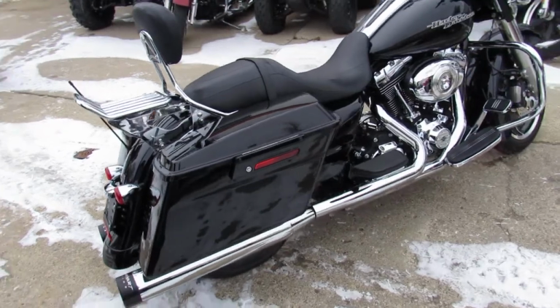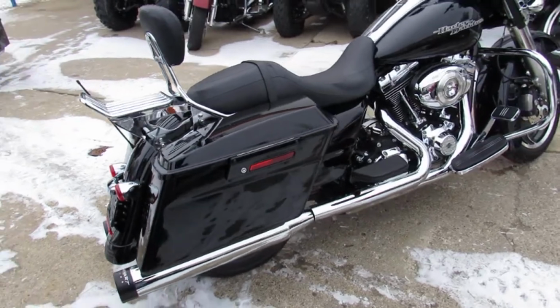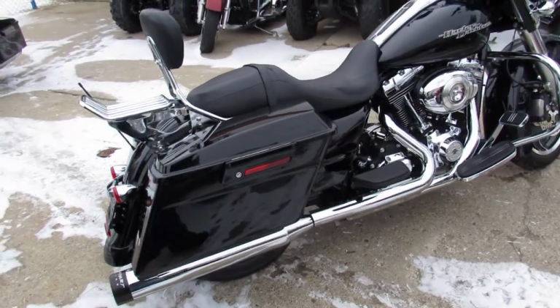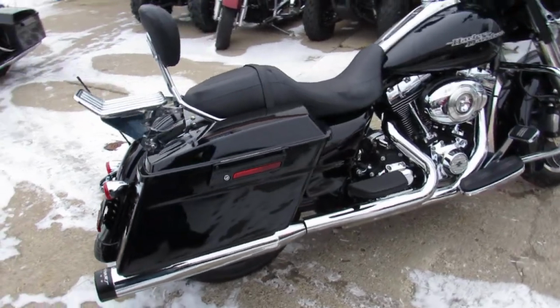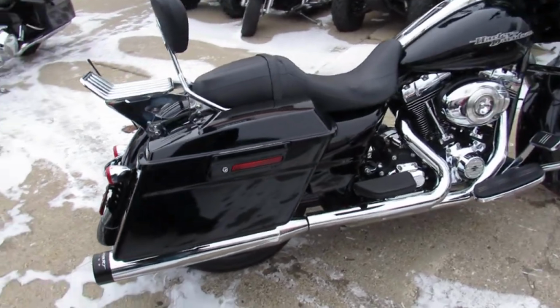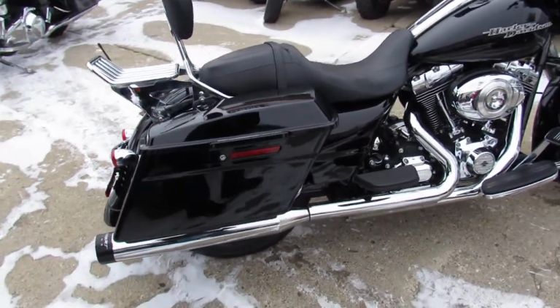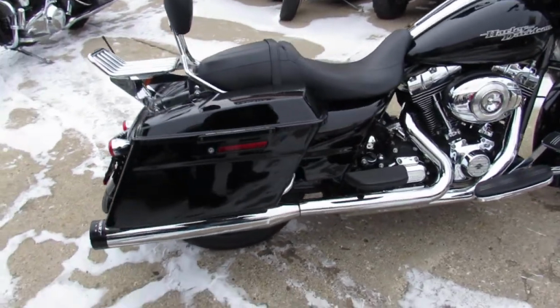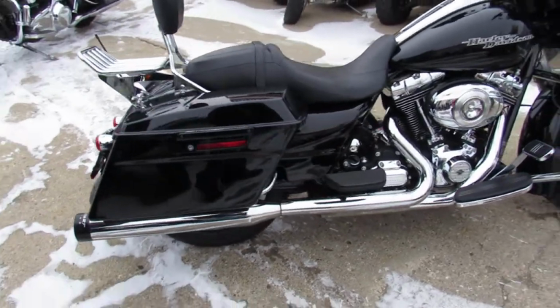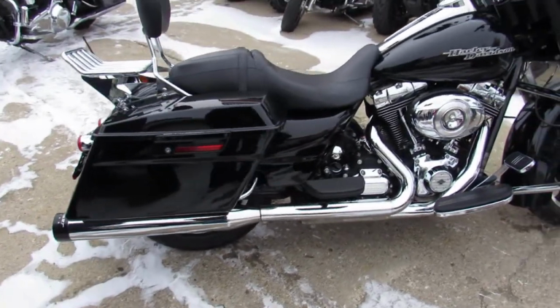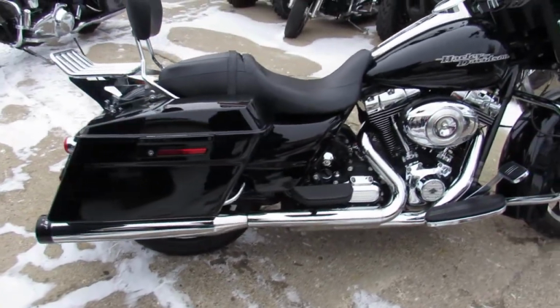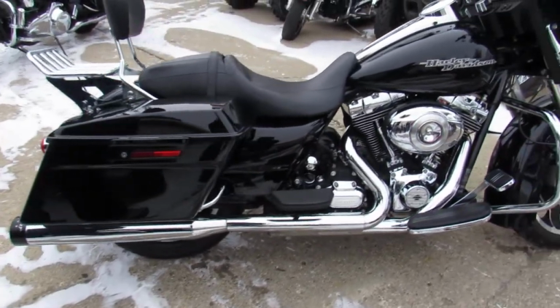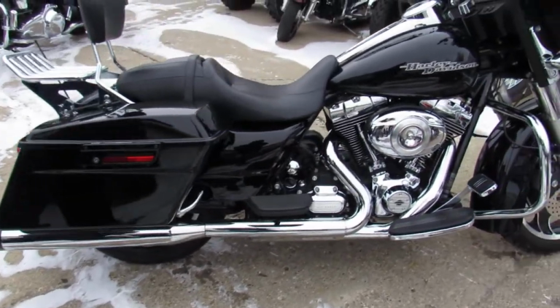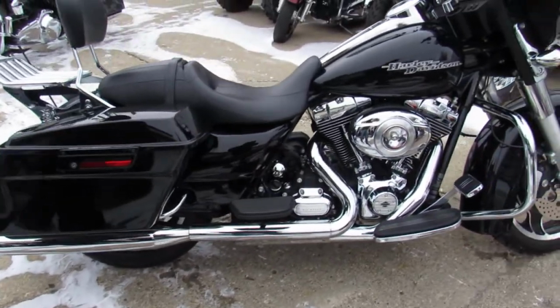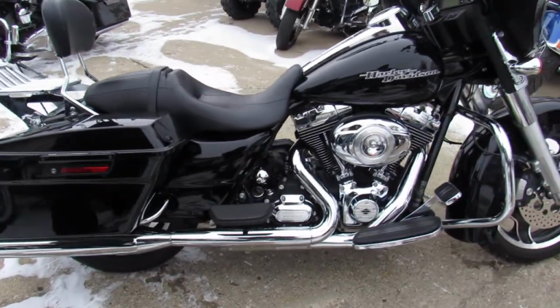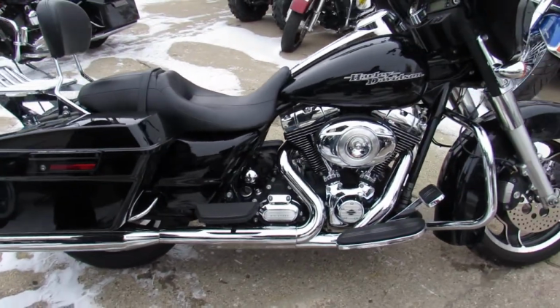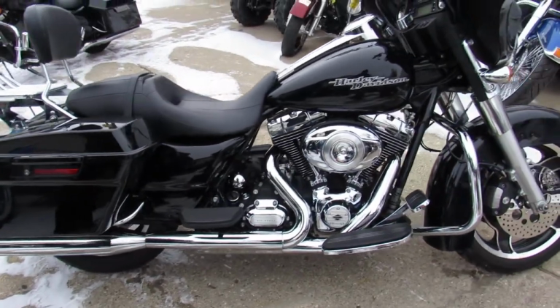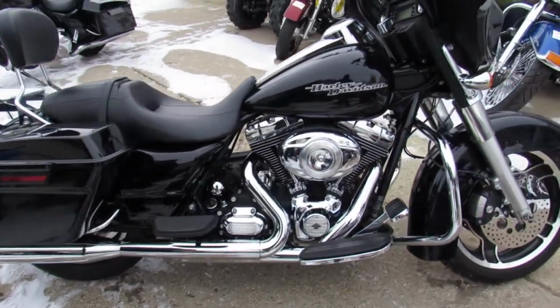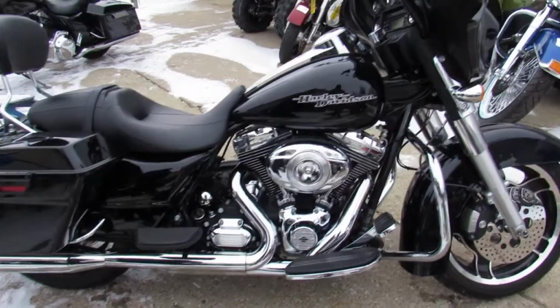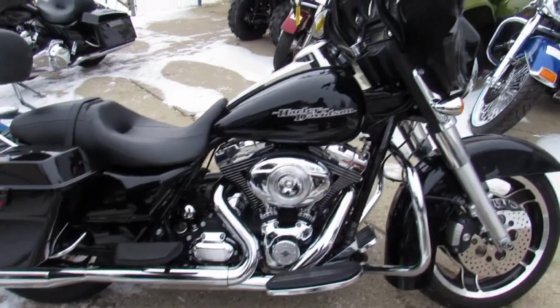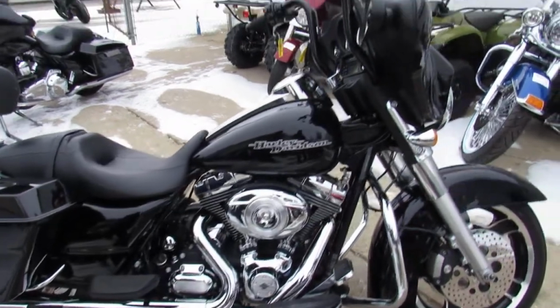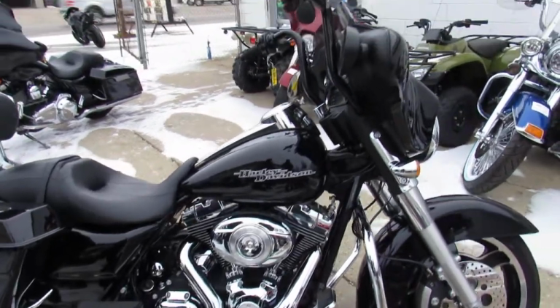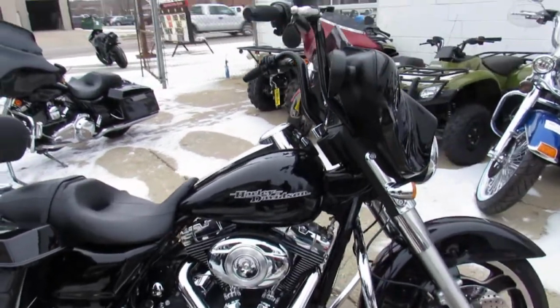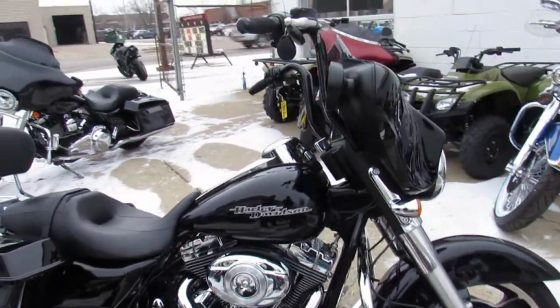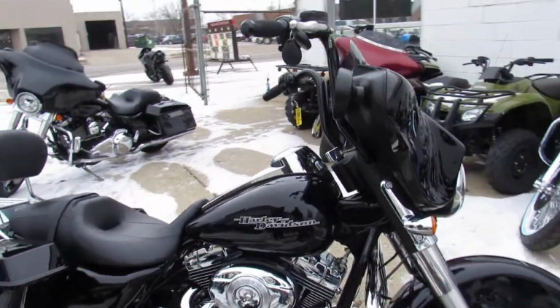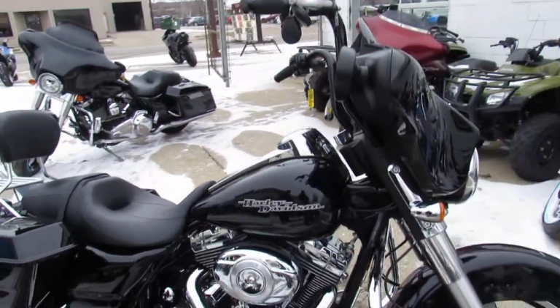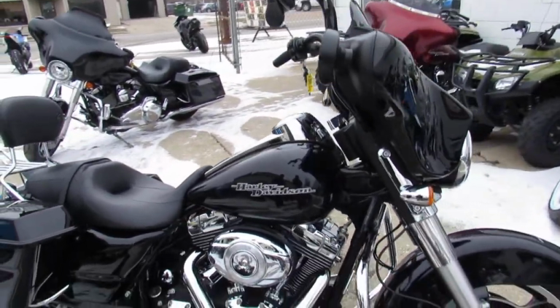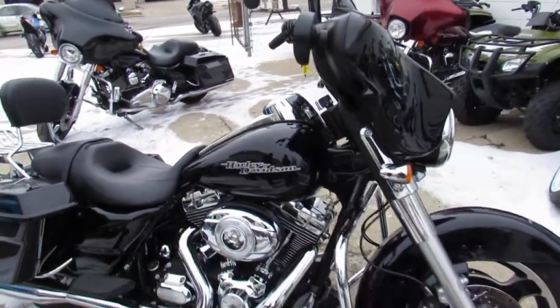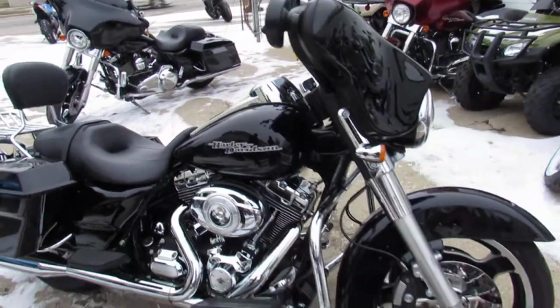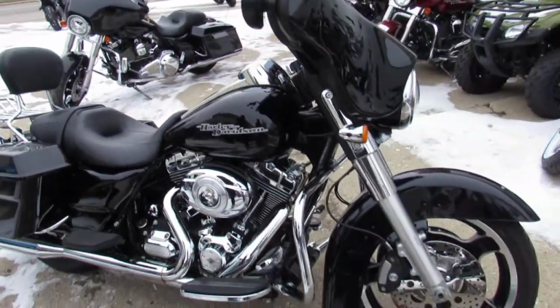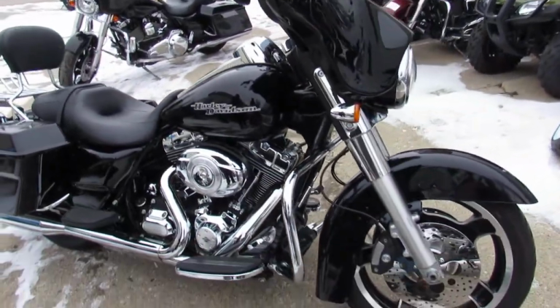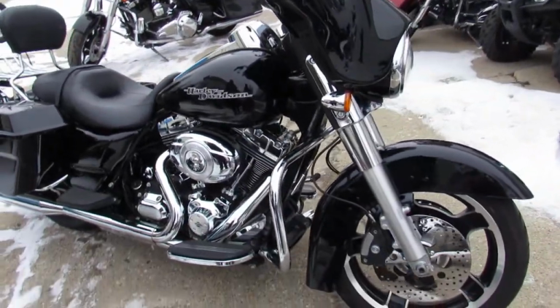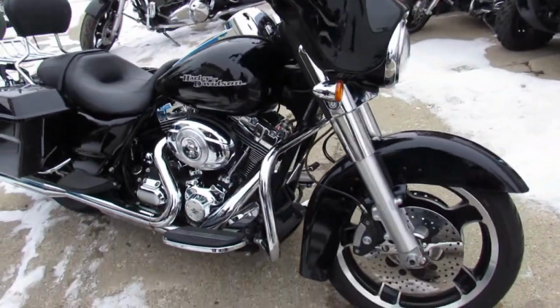Check this one out guys — it's a one-owner, low-mile Street Glide. It includes the backrest, the luggage rack, and the dual Reinhardt exhaust. Really brings this Street Glide to life.